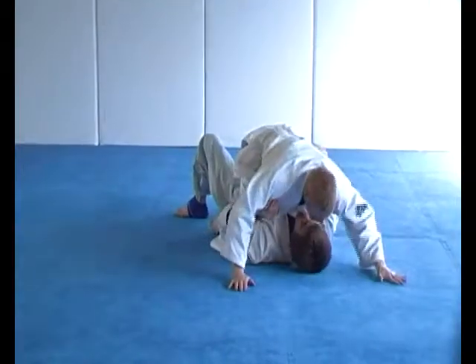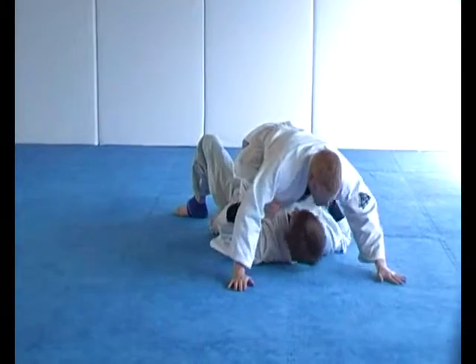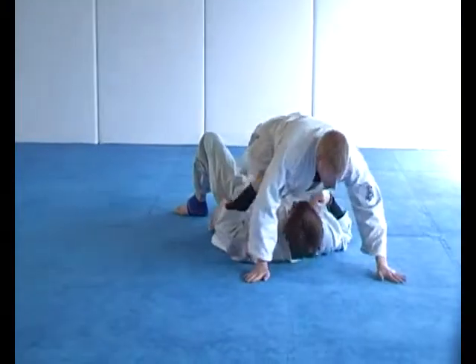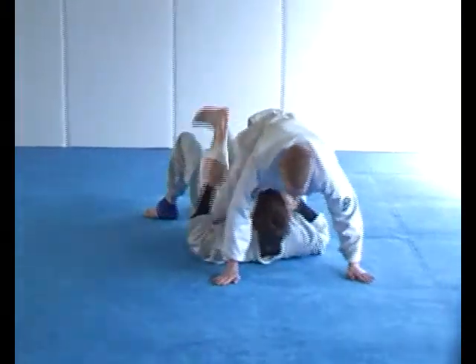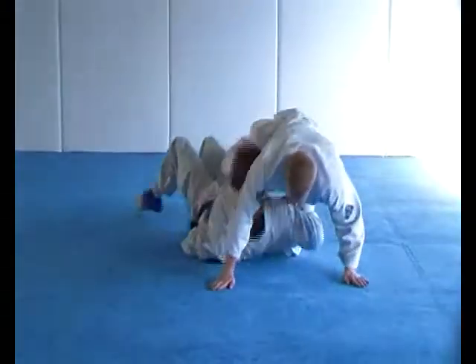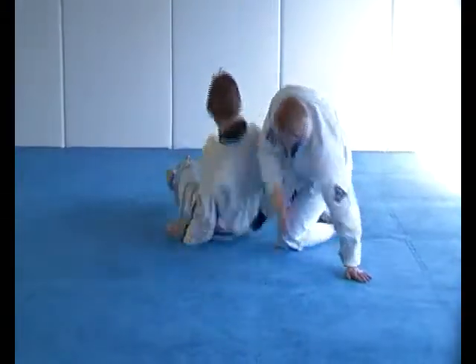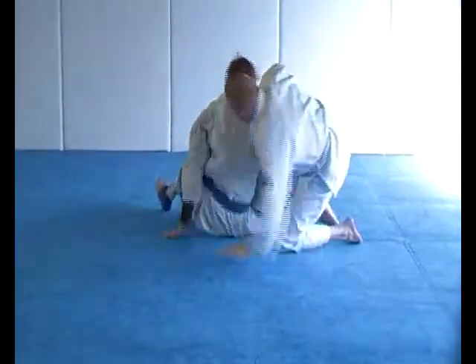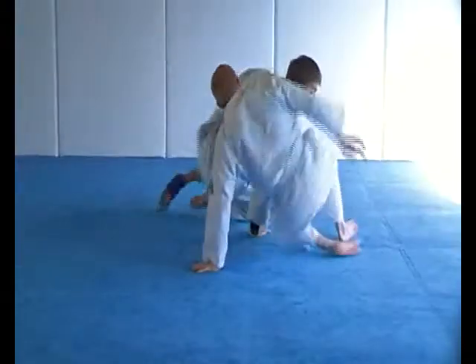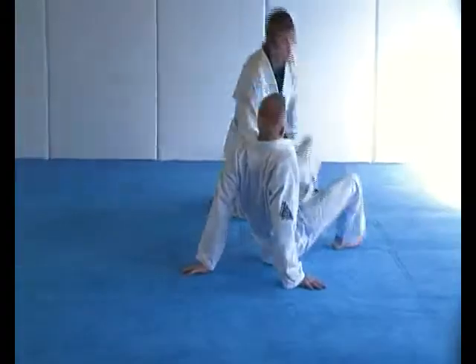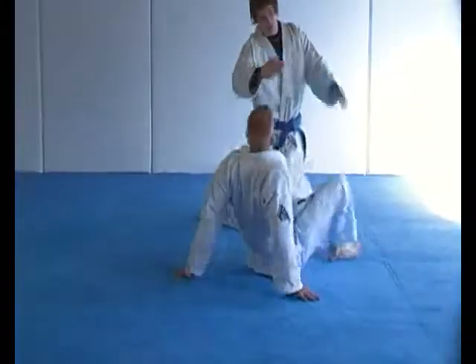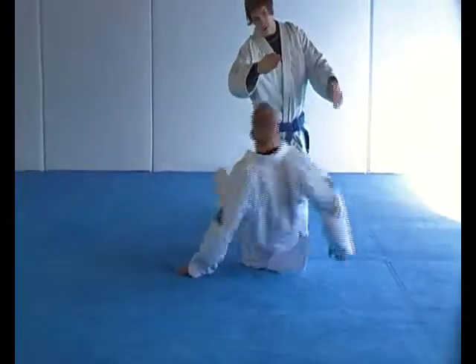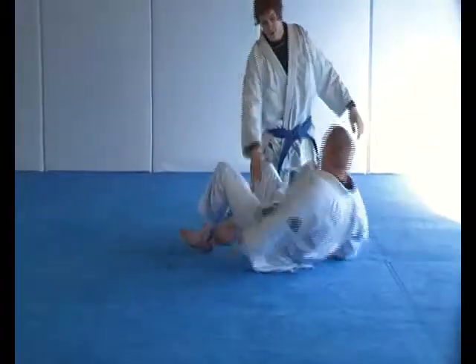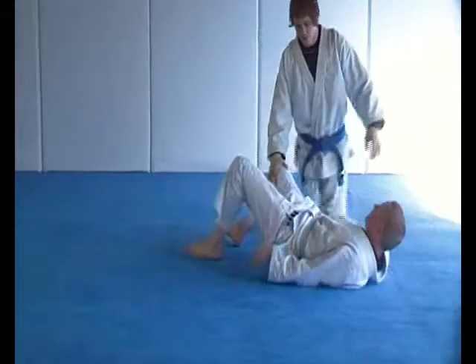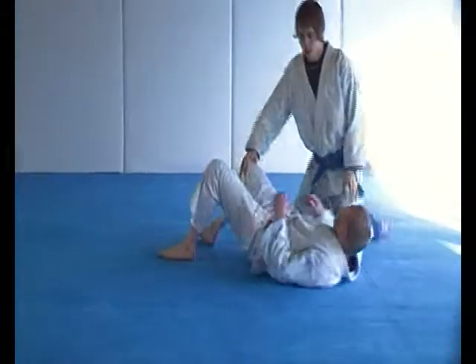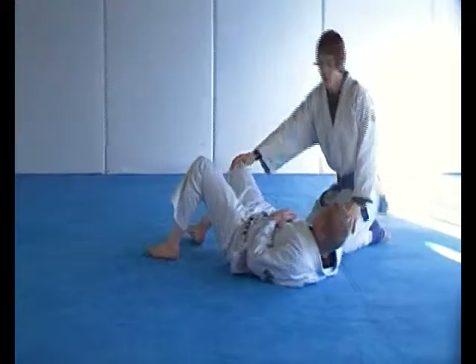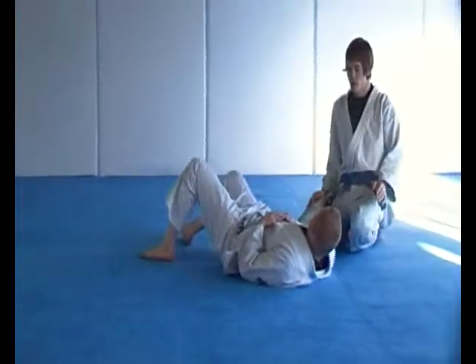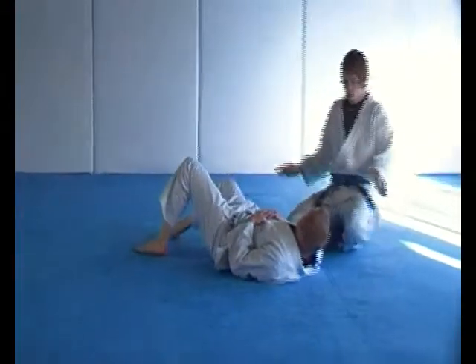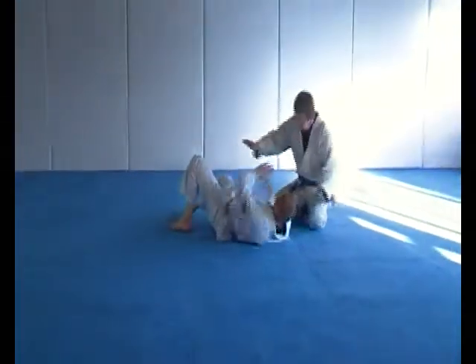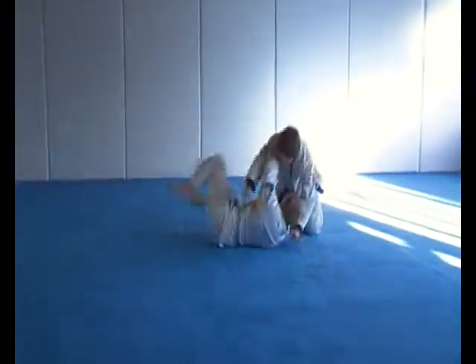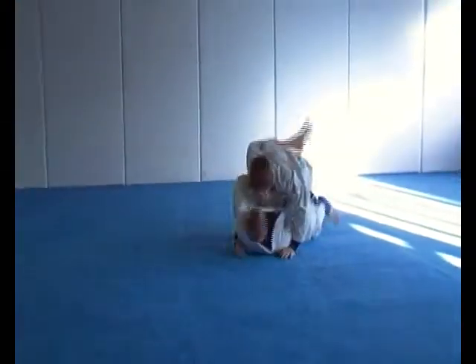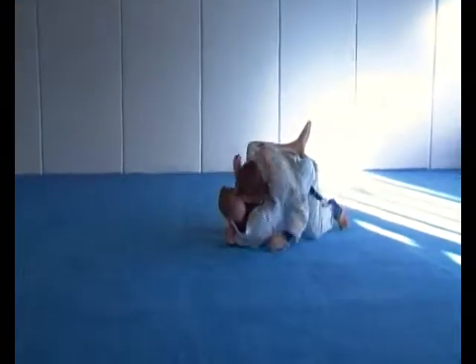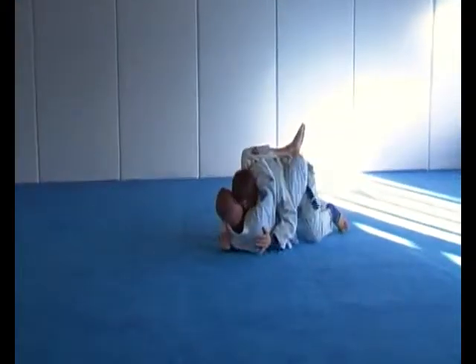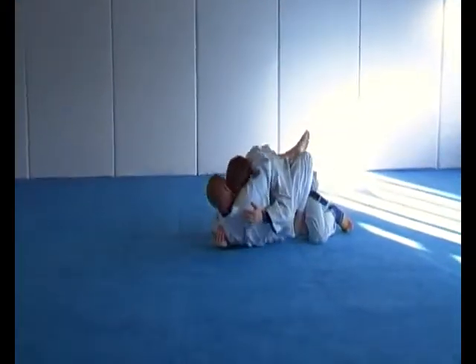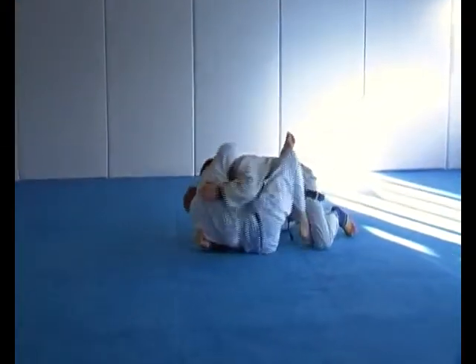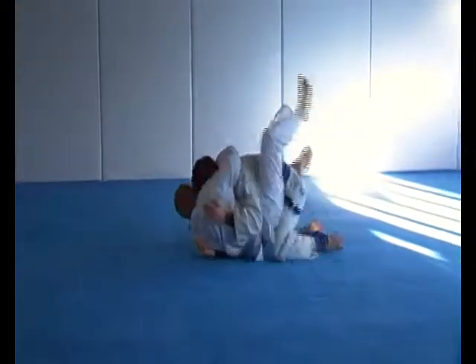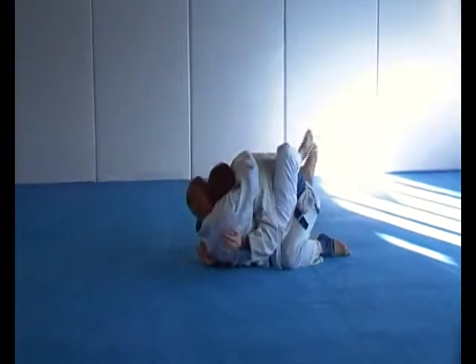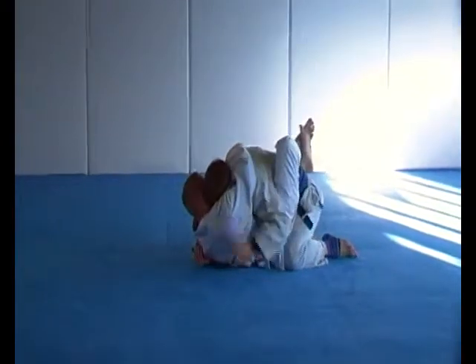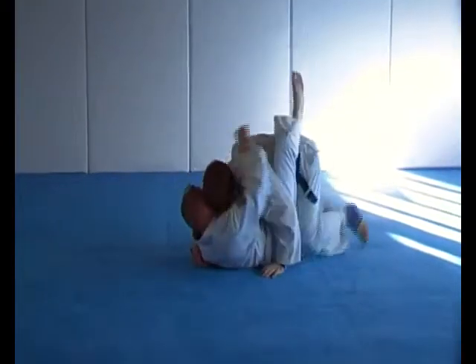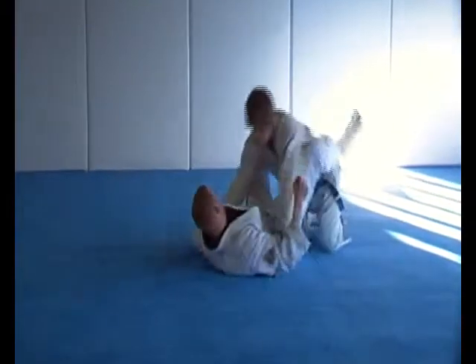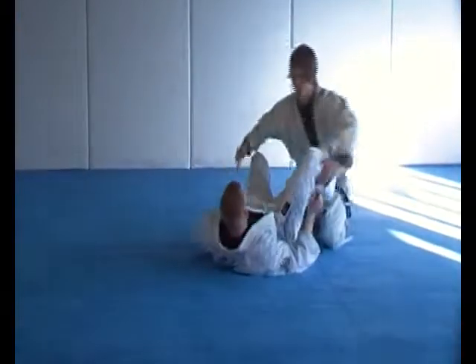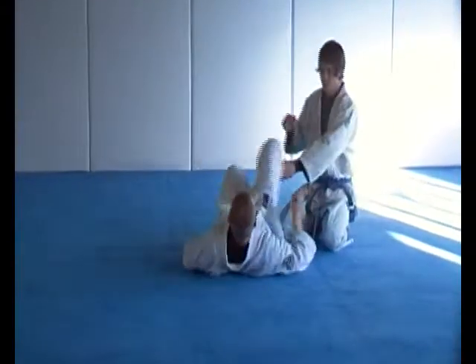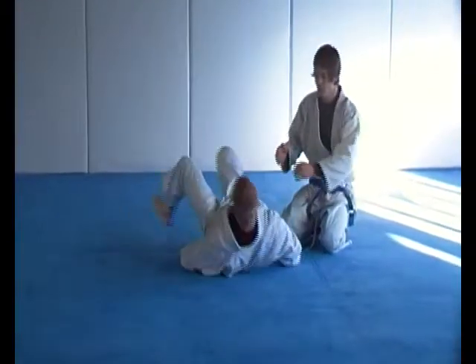Shrimp escape, starting with the block and shoot variation. Good. Shrimp and shoot variation.